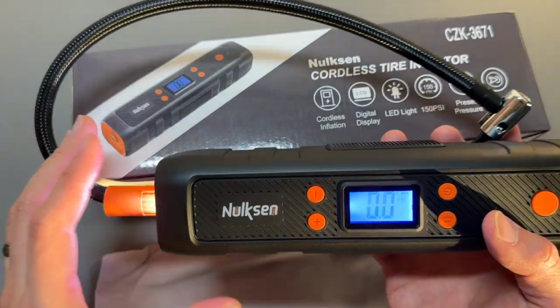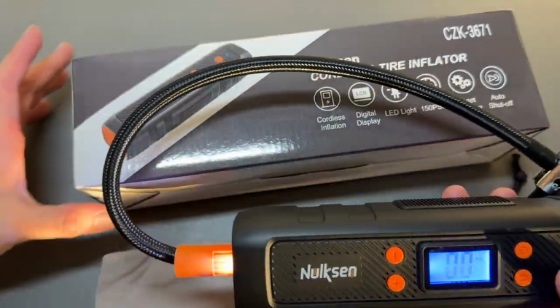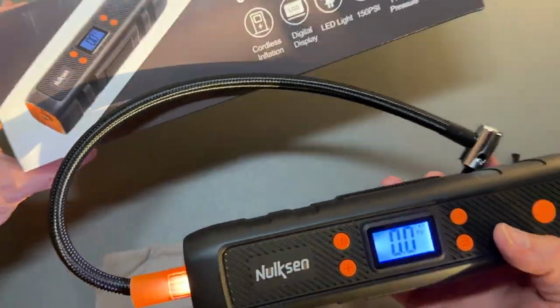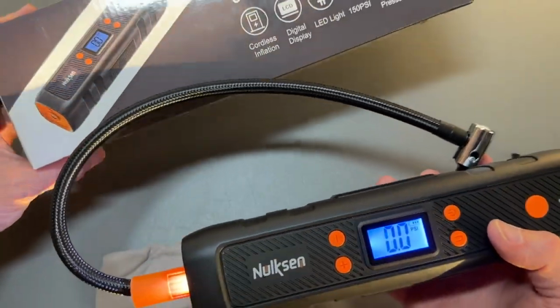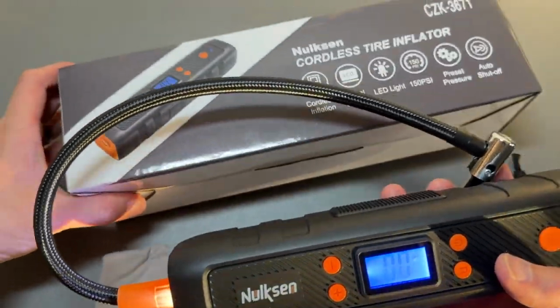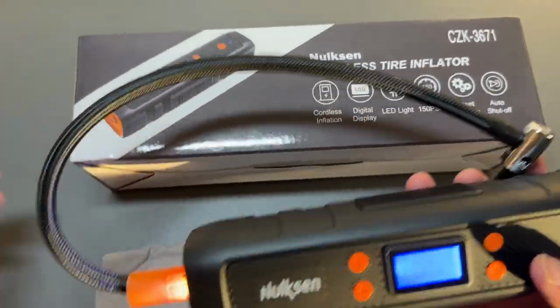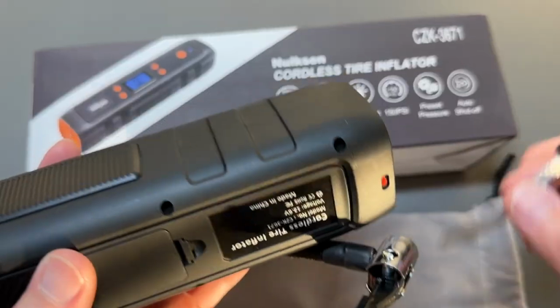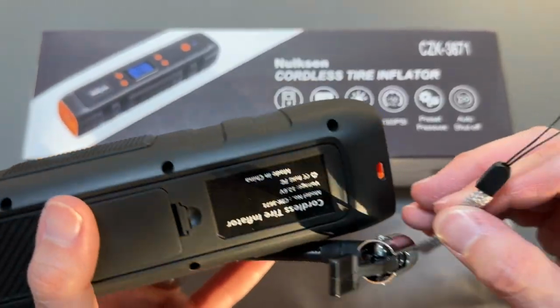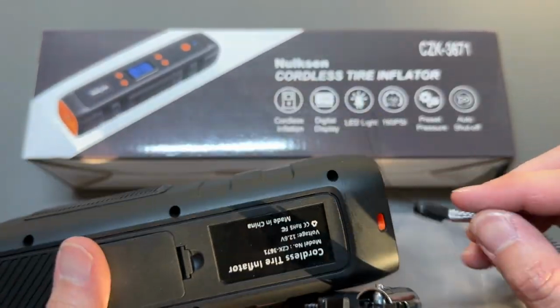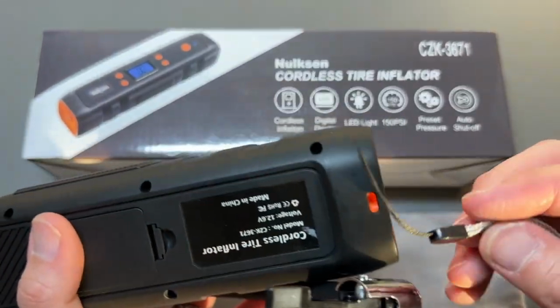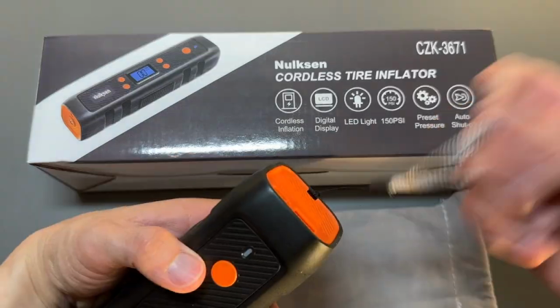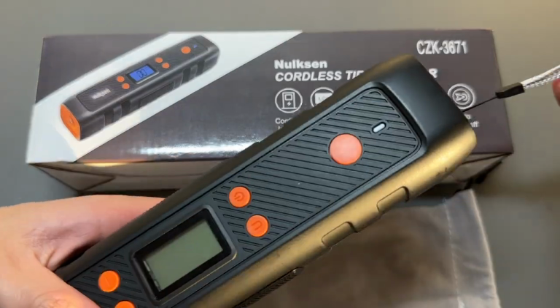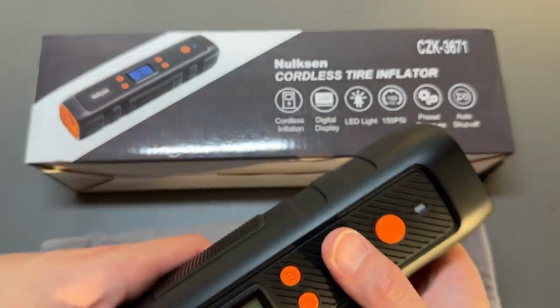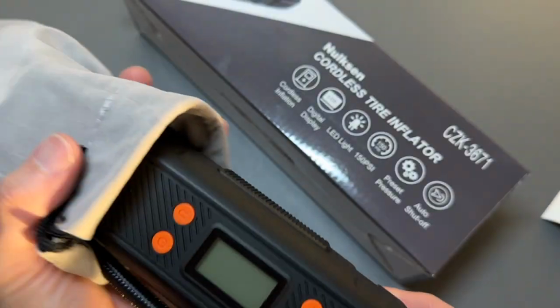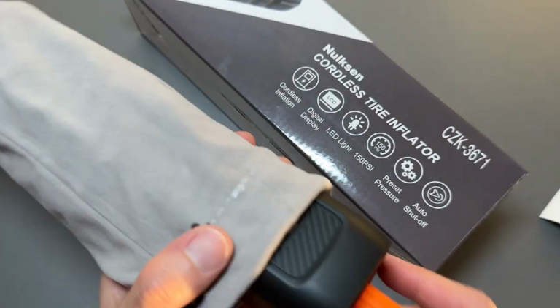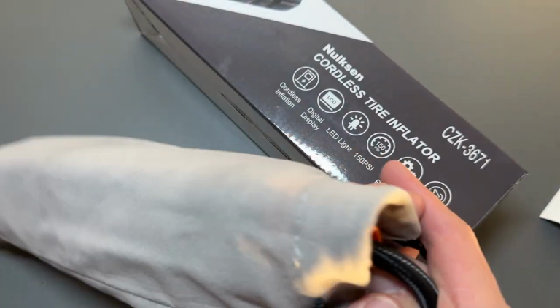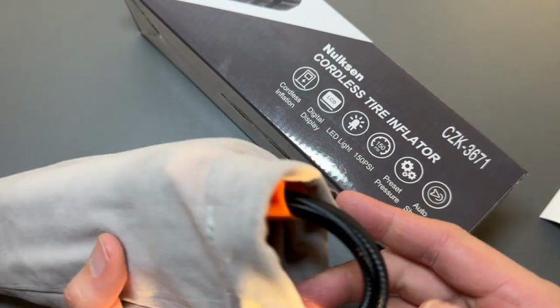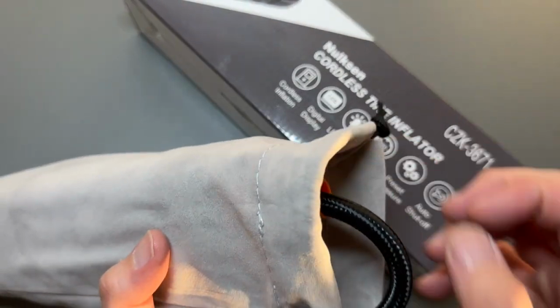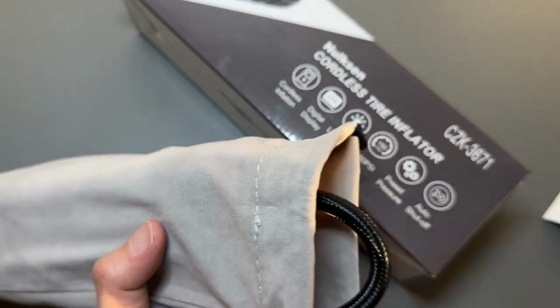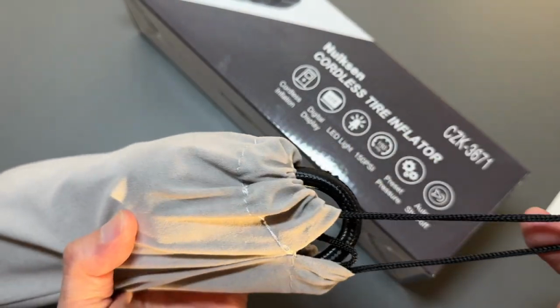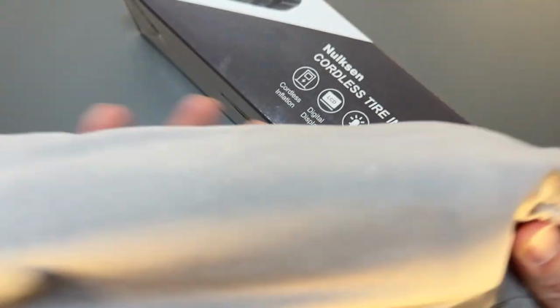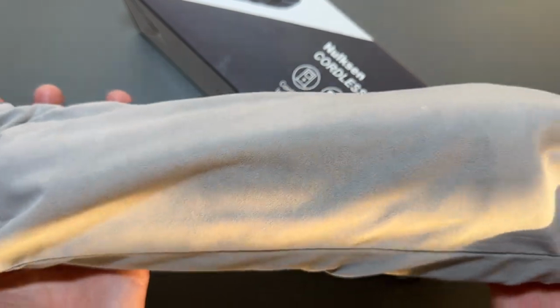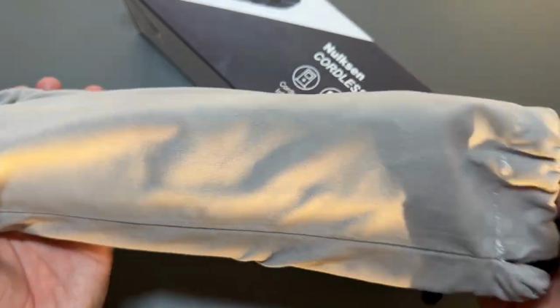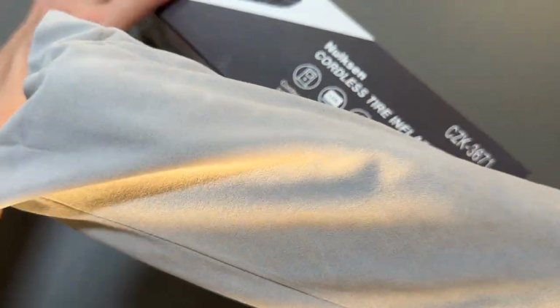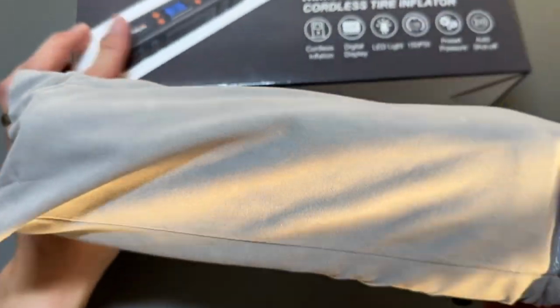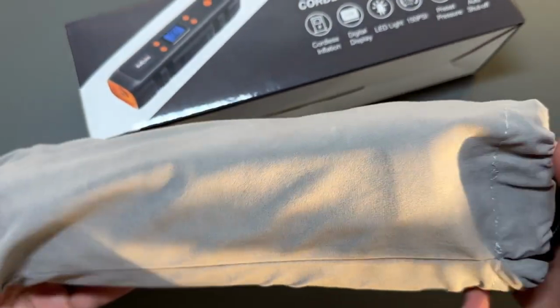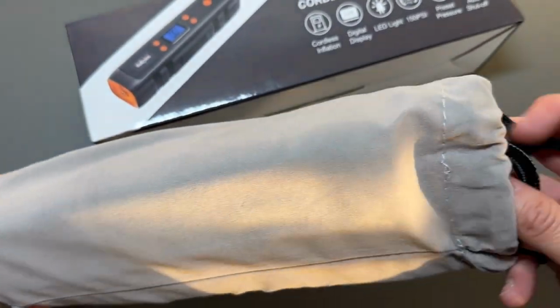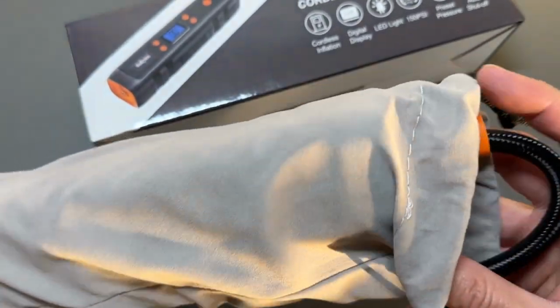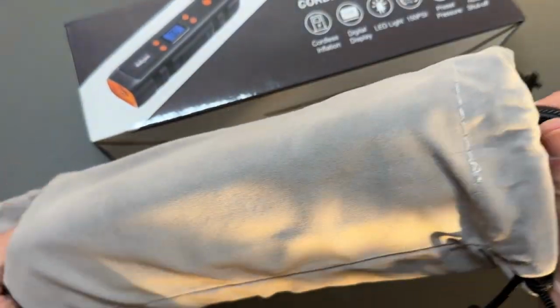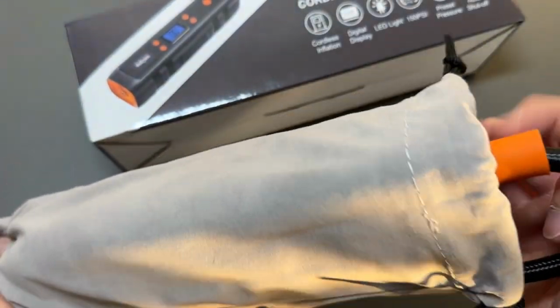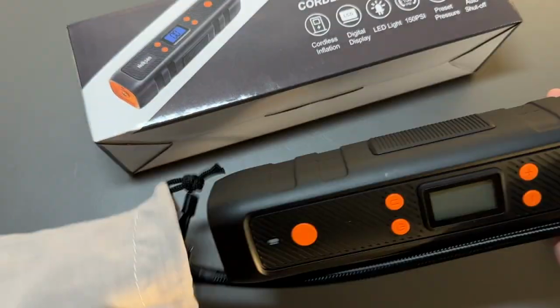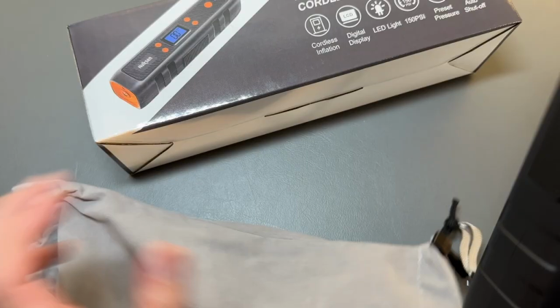That is the quick unboxing of the Nolson cordless tire inflator. That little lanyard we had earlier — you can carry this thing around and put it in that way with your tire inflator inside. Compact, travel-friendly tire inflator. Take it out whenever you need.